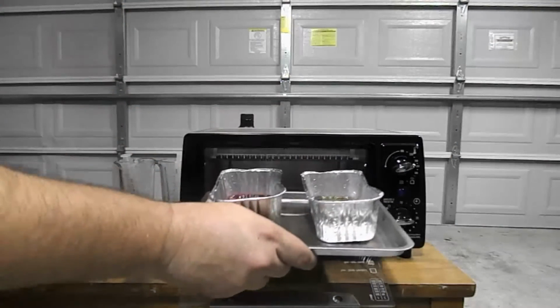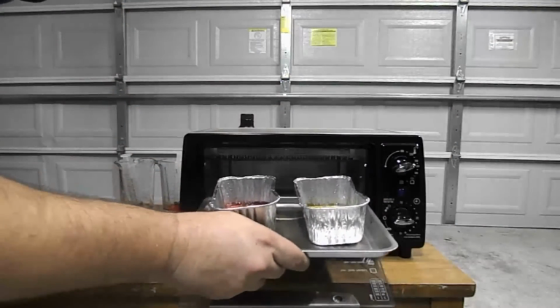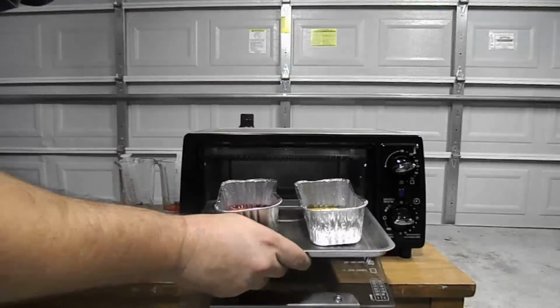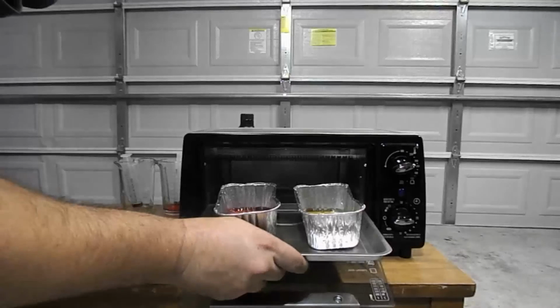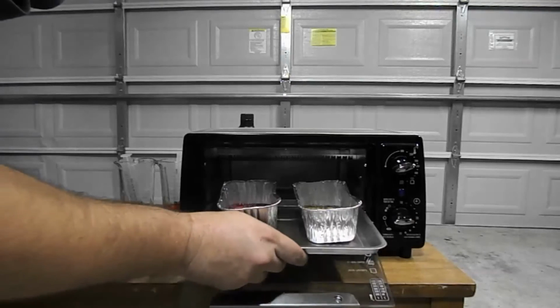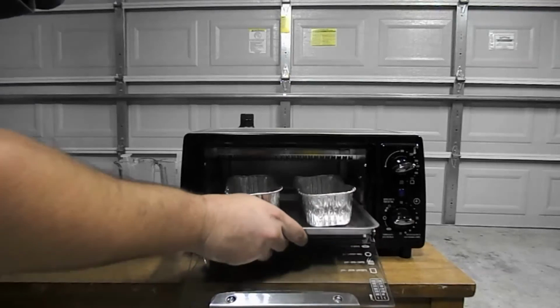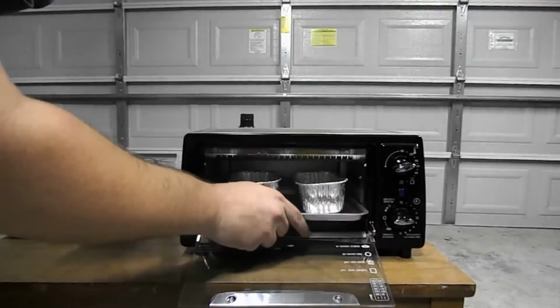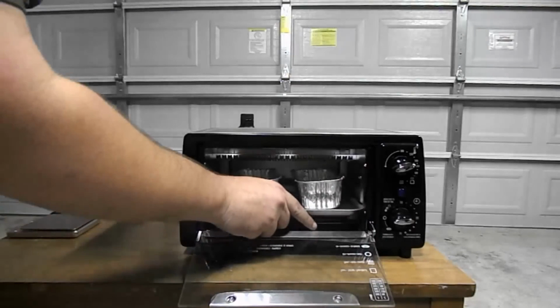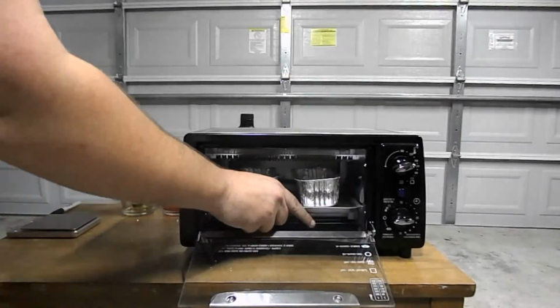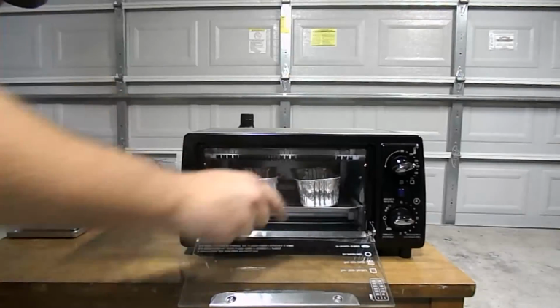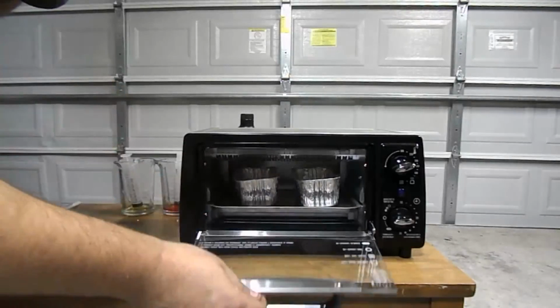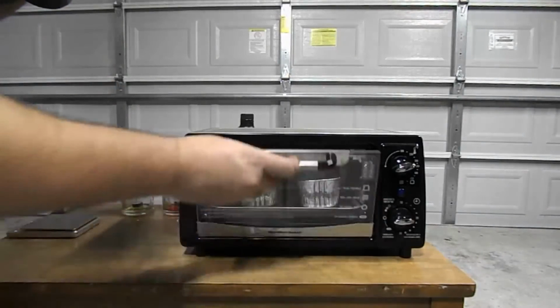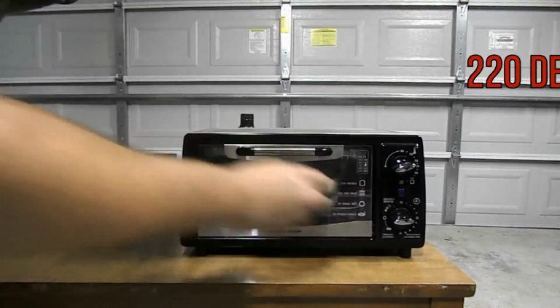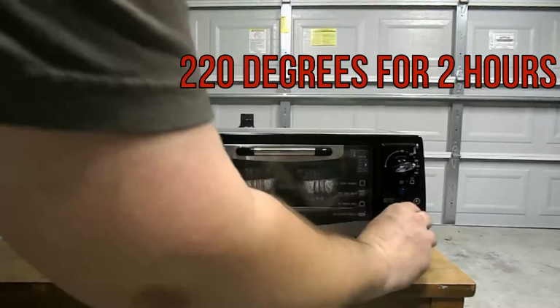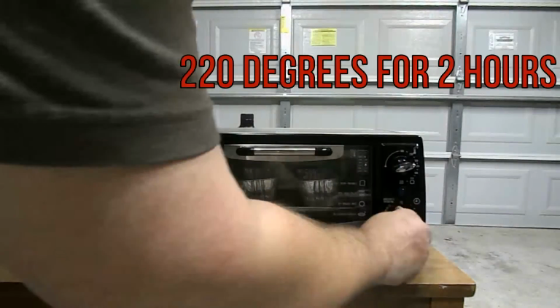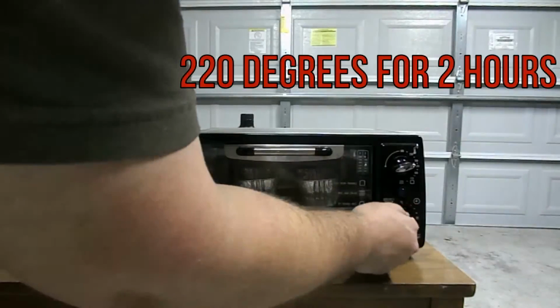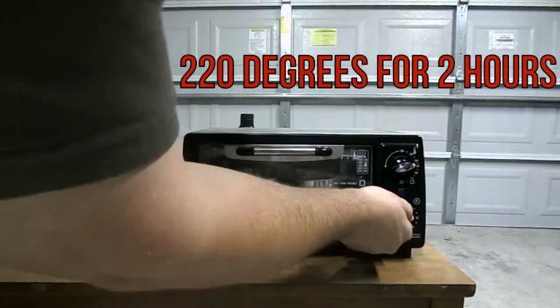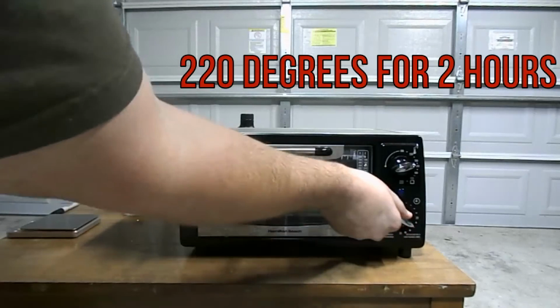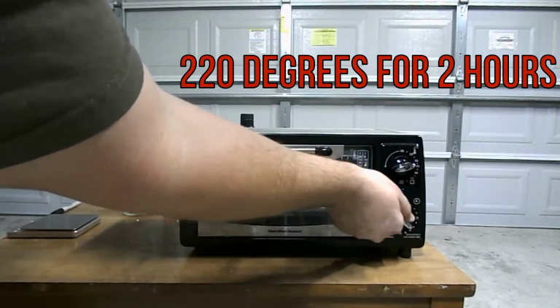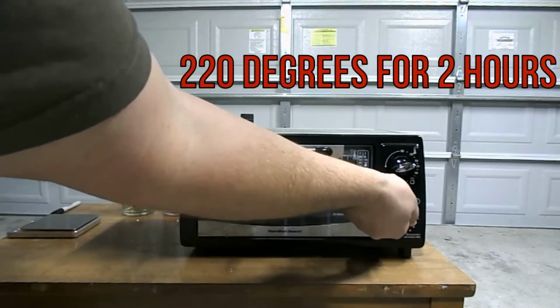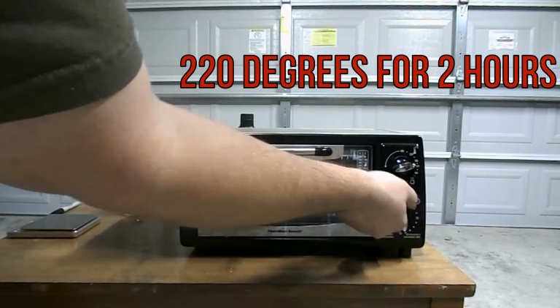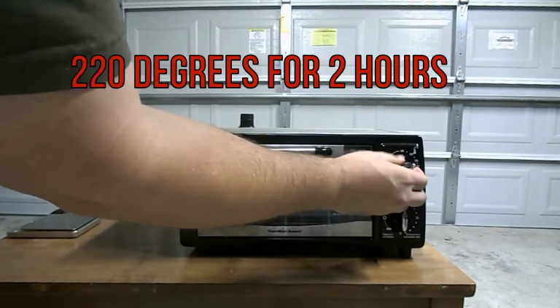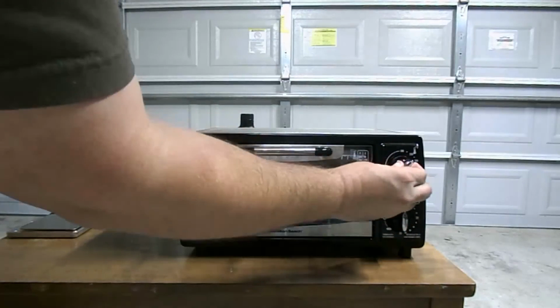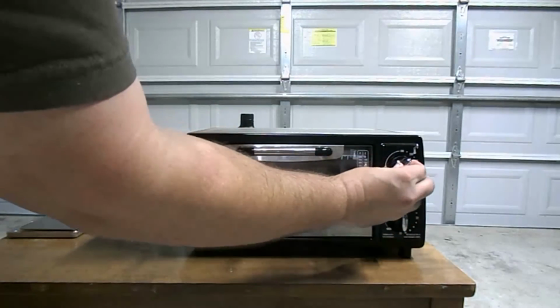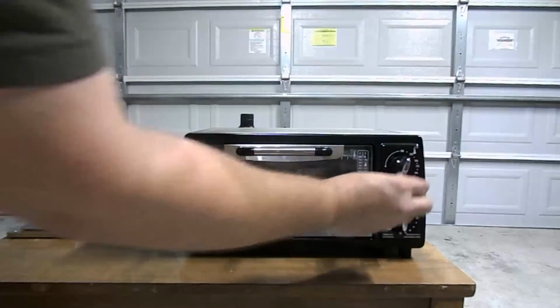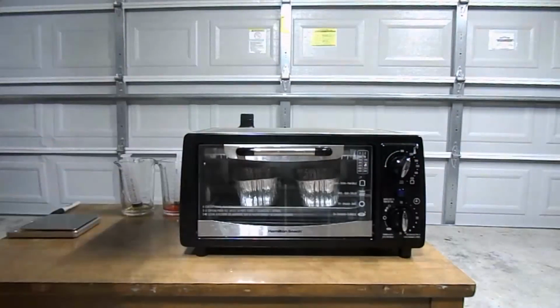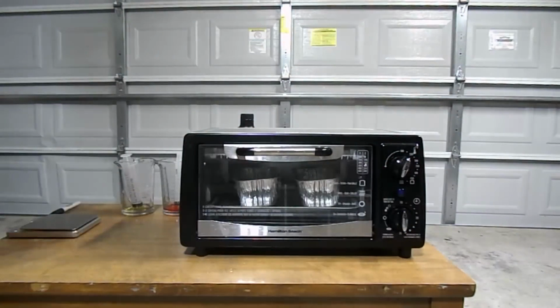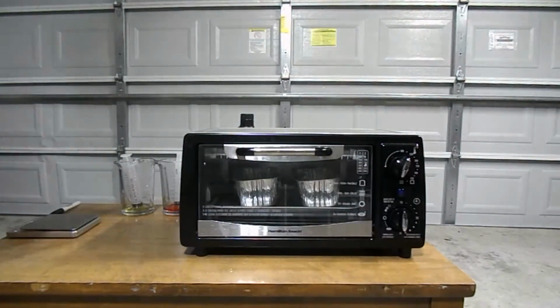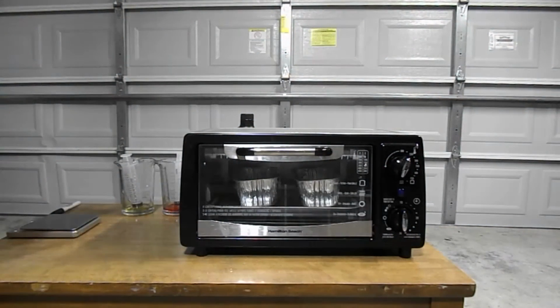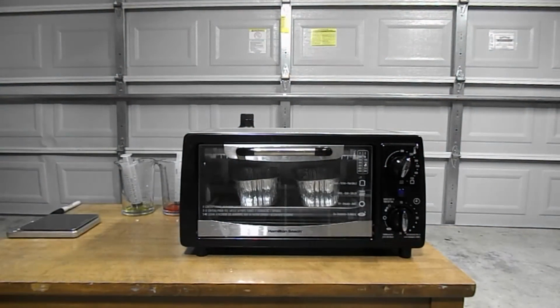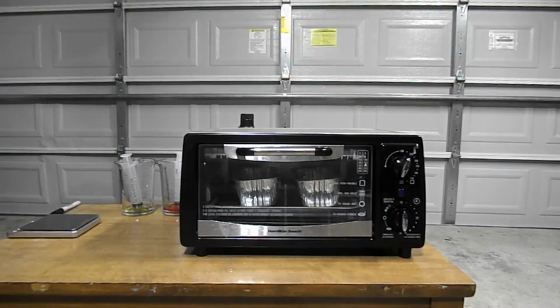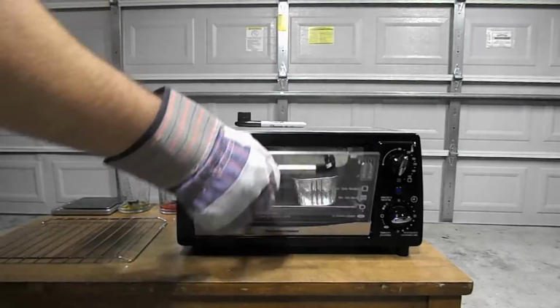I'm going to place both containers in a toaster oven at 220 degrees for two hours. Of course I'm not going to make you watch two hours of oil baking, so I'm going to go ahead and fast forward two hours ahead of time.